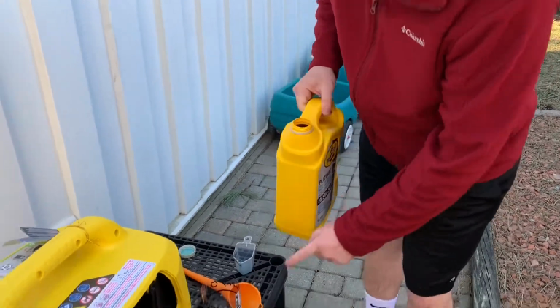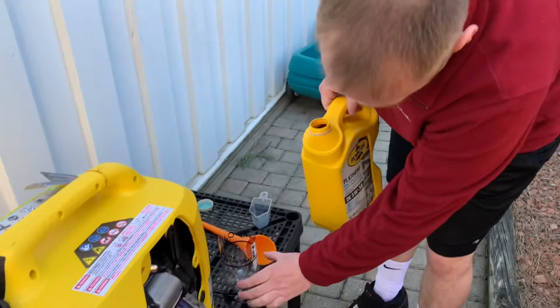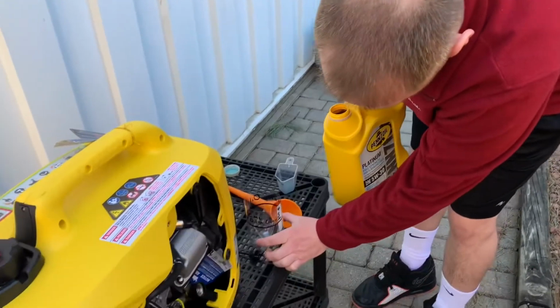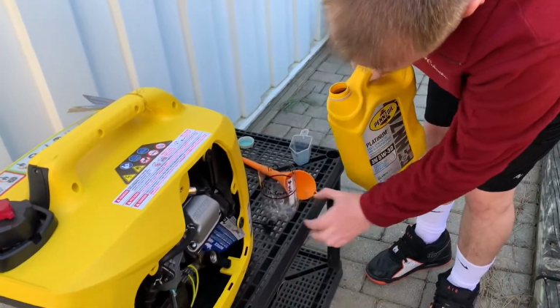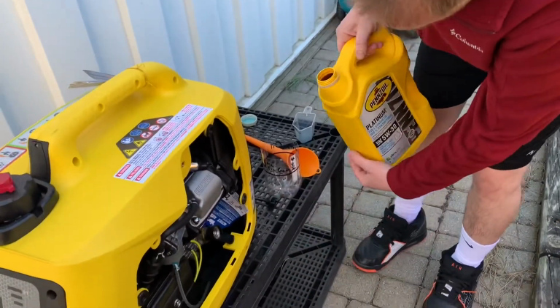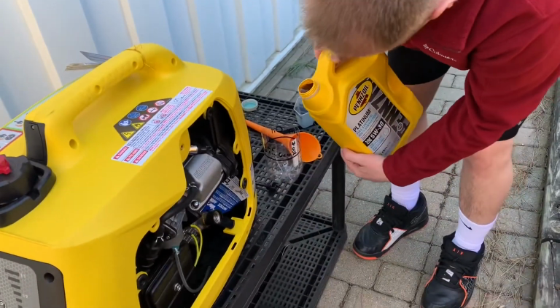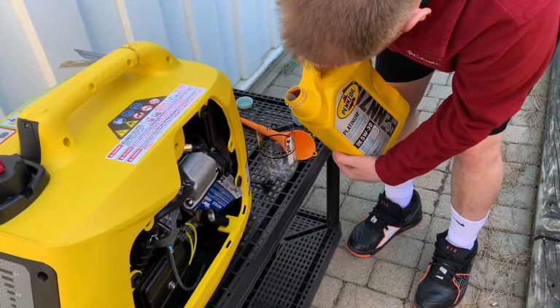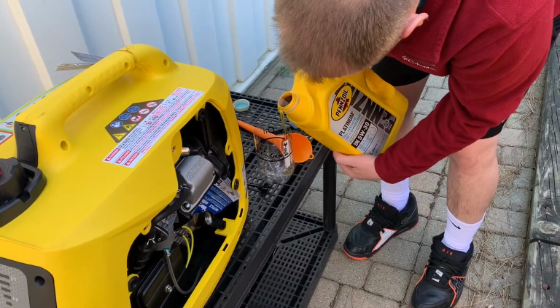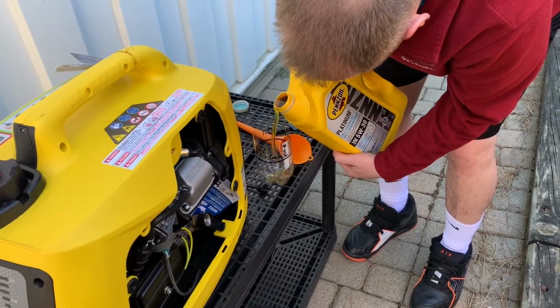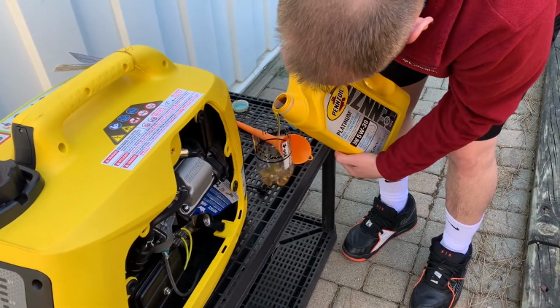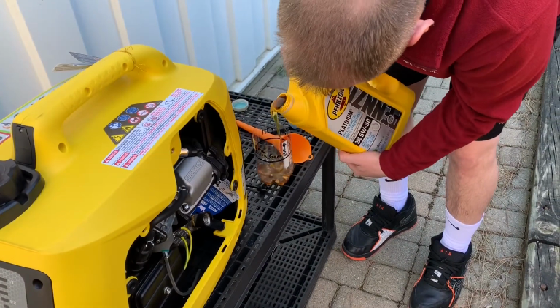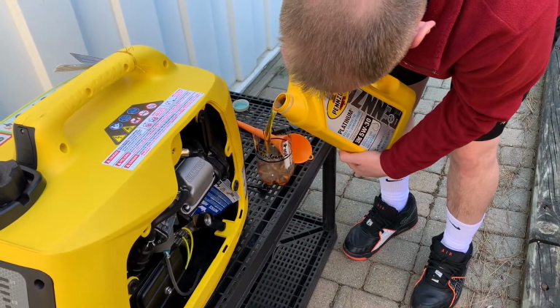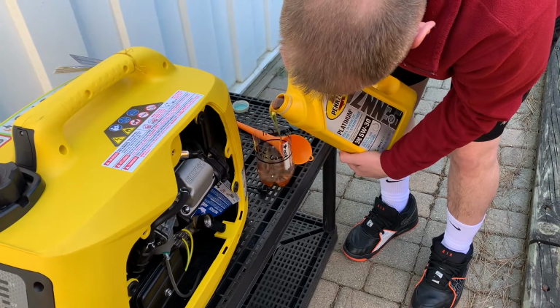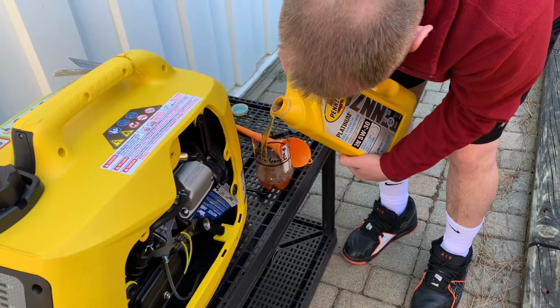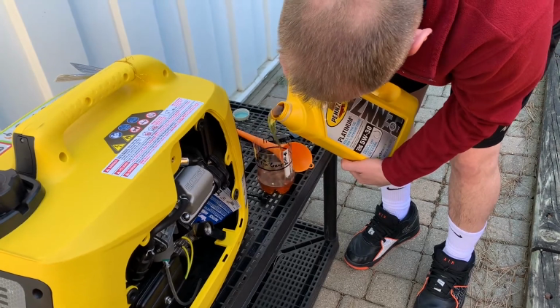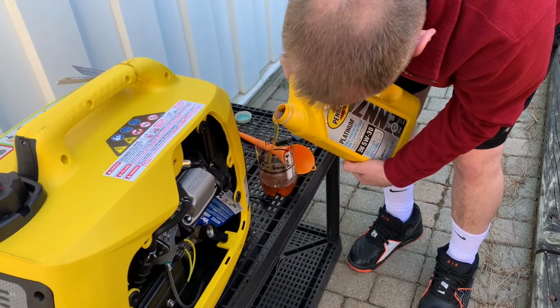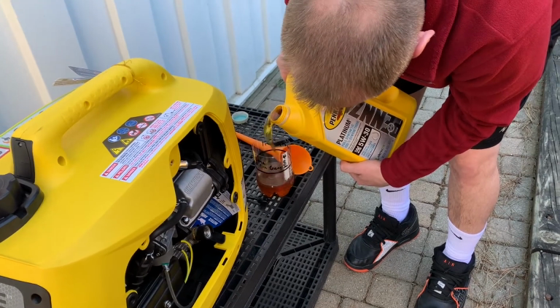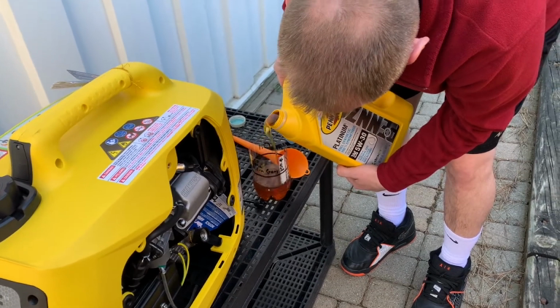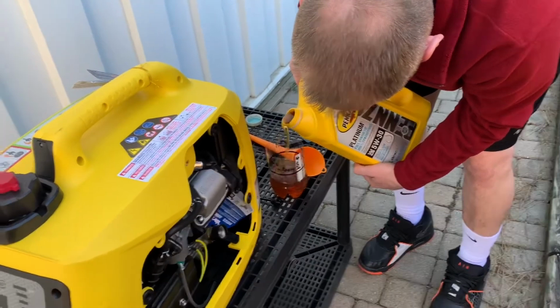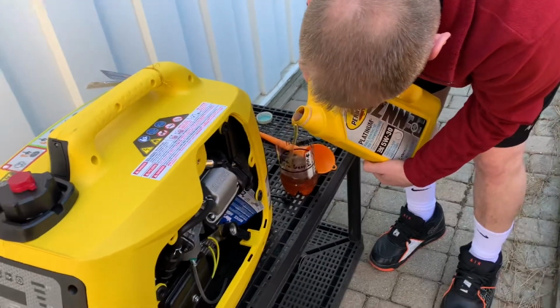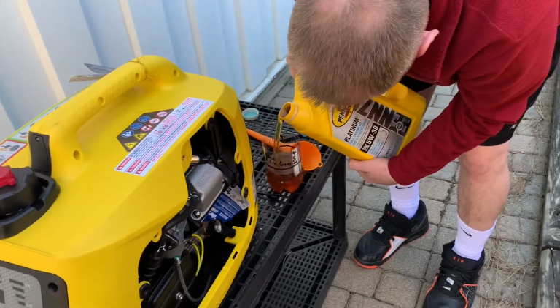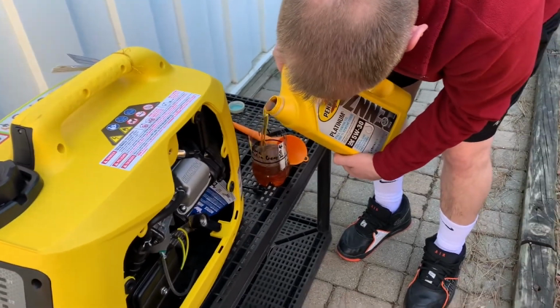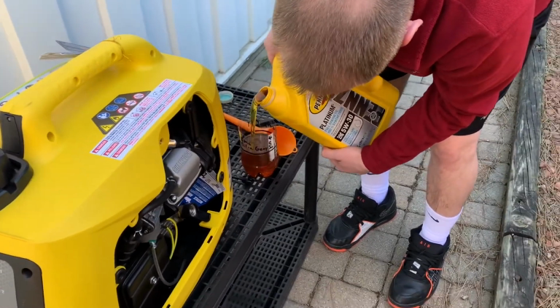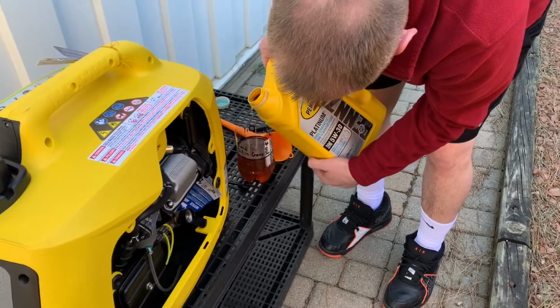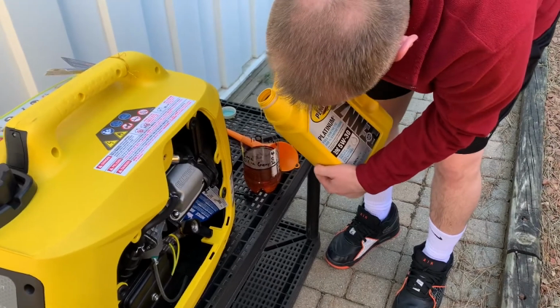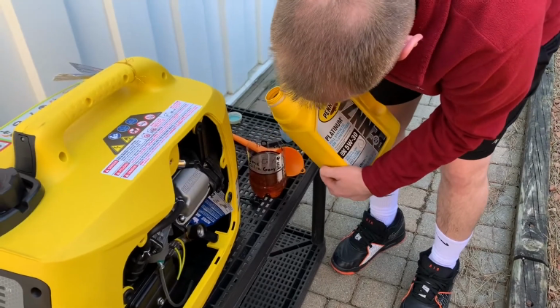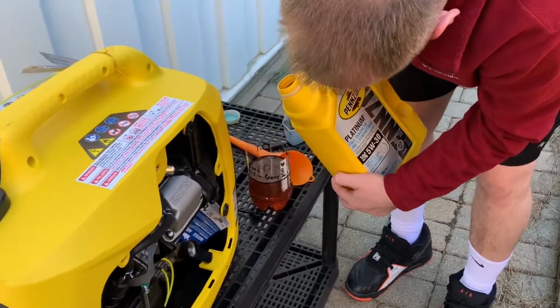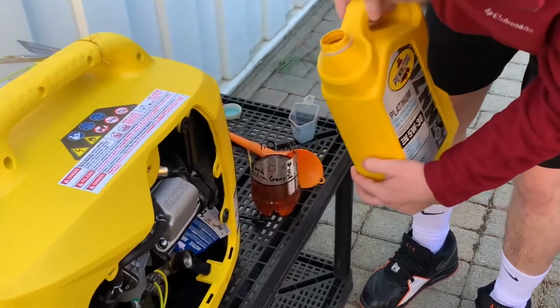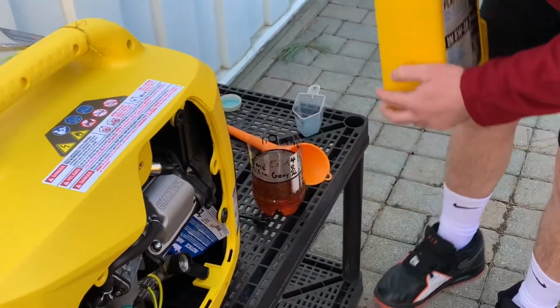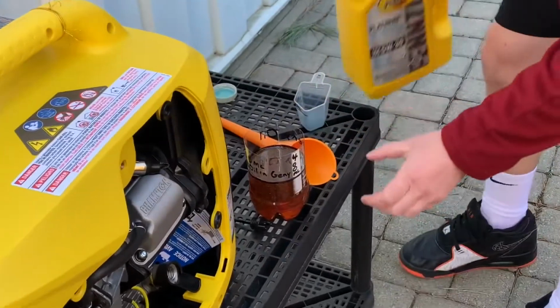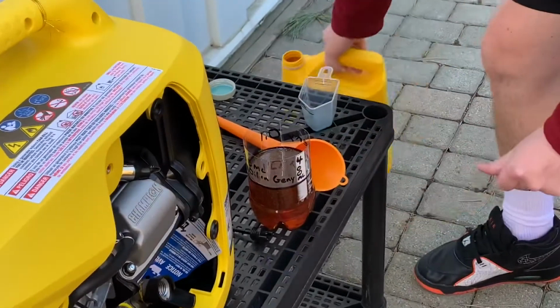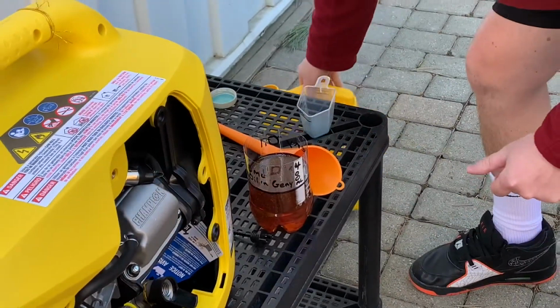I made this just to measure 400 milliliters. I'm going to pour it in here and then pour it into the oil container, that way I know I've got exactly 400 milliliters without messing around with the dipstick.